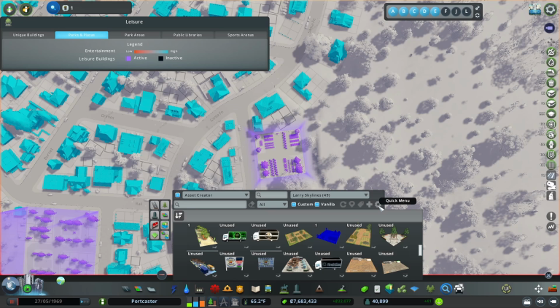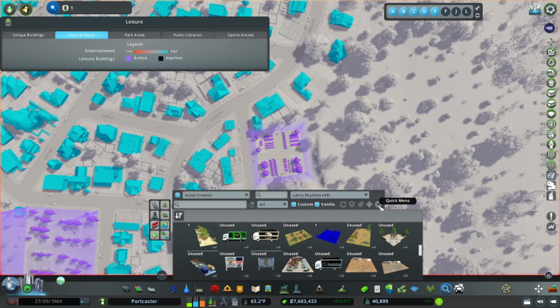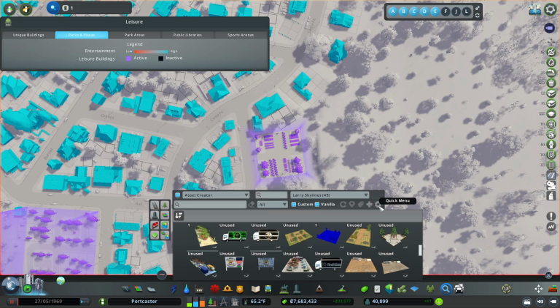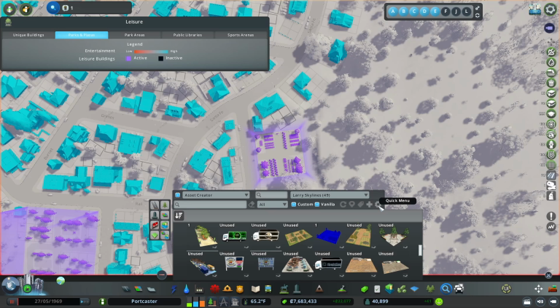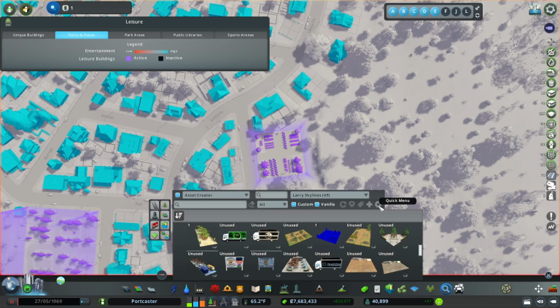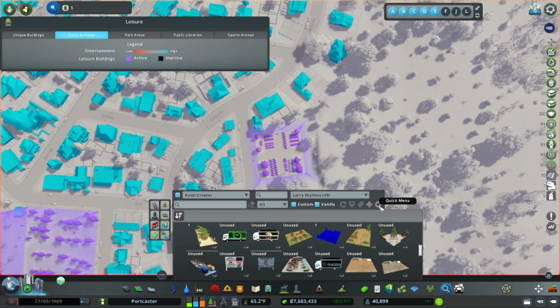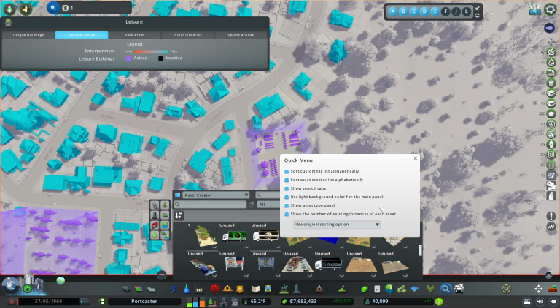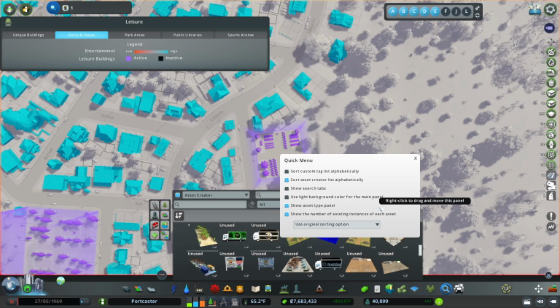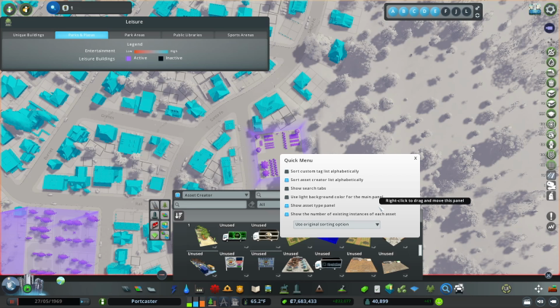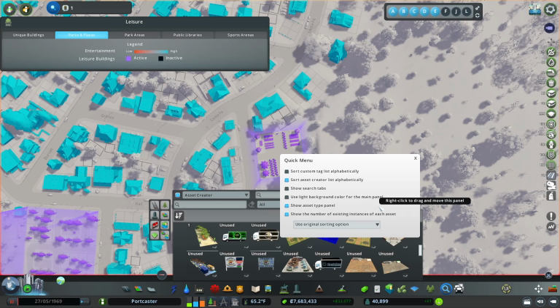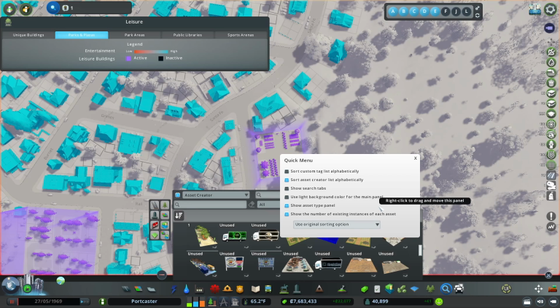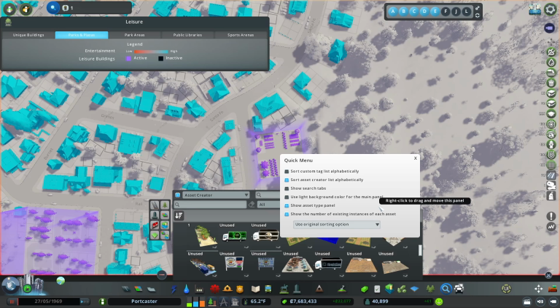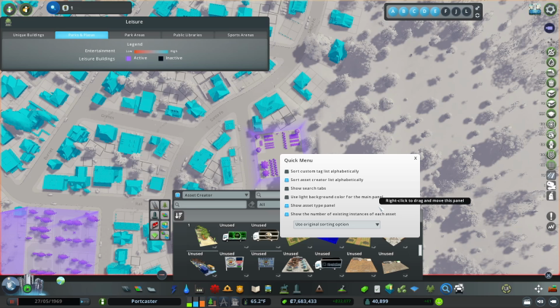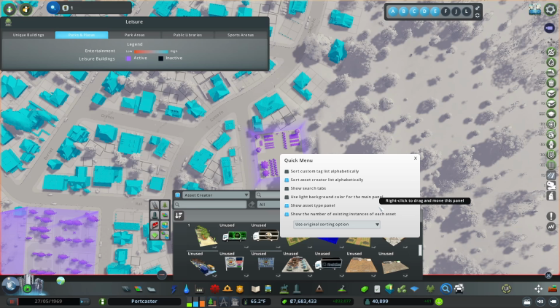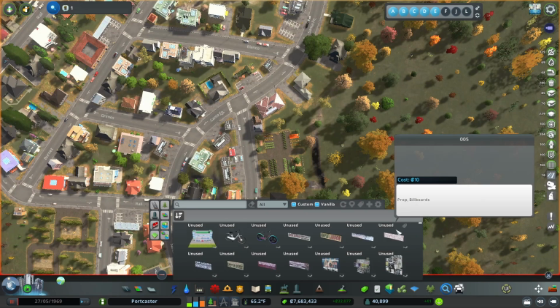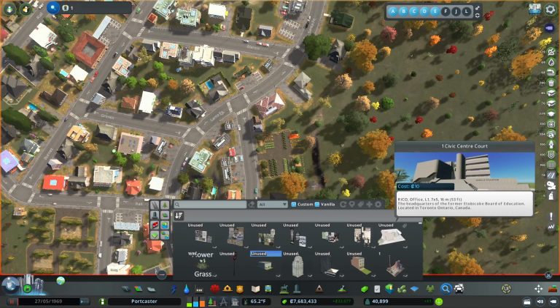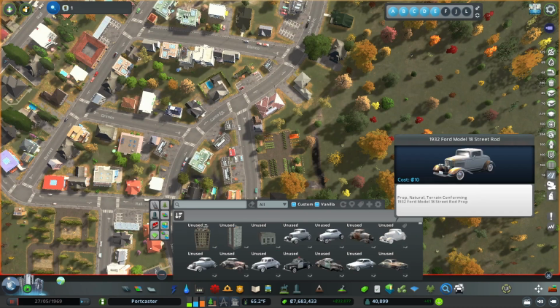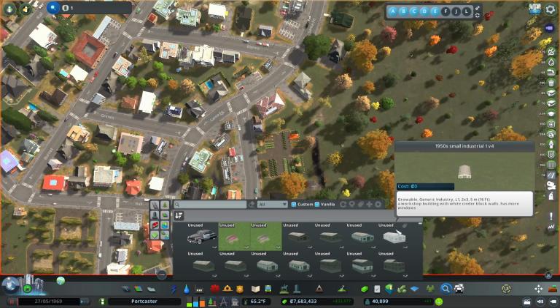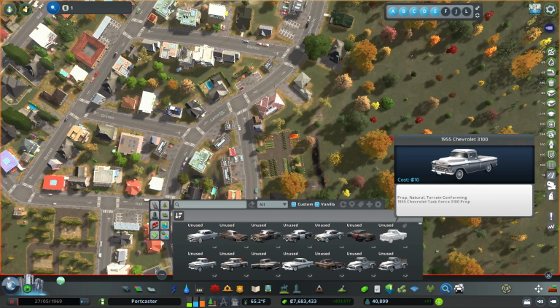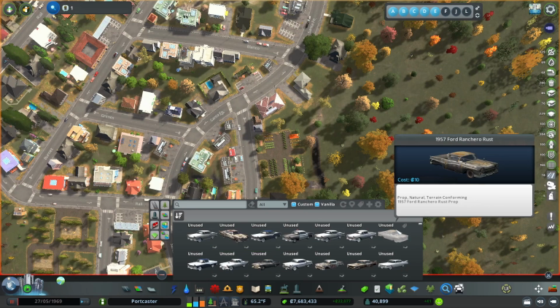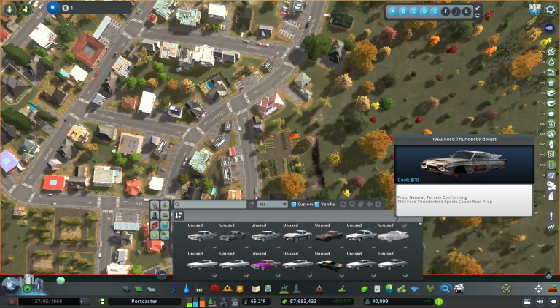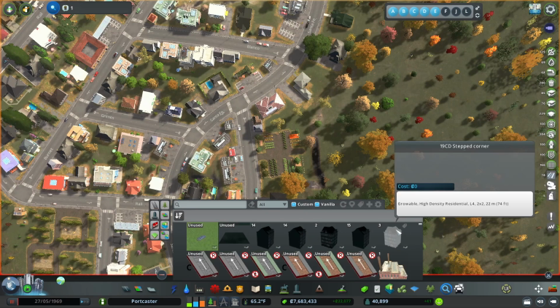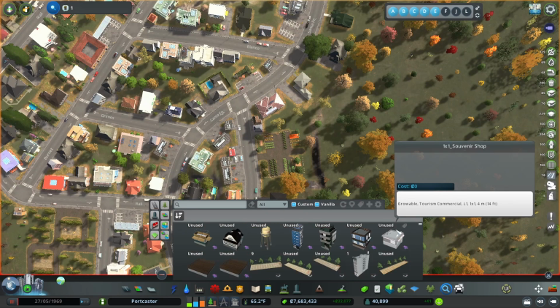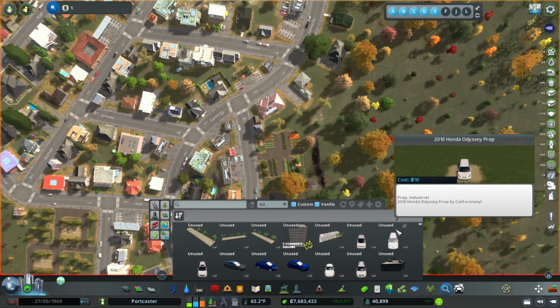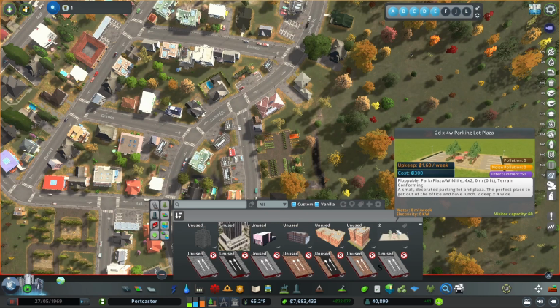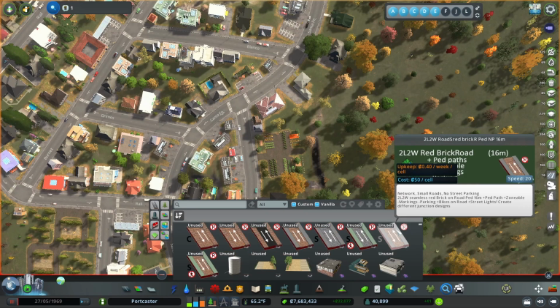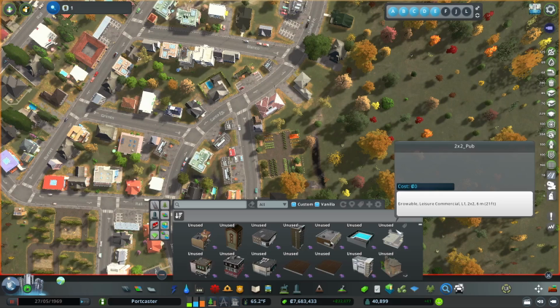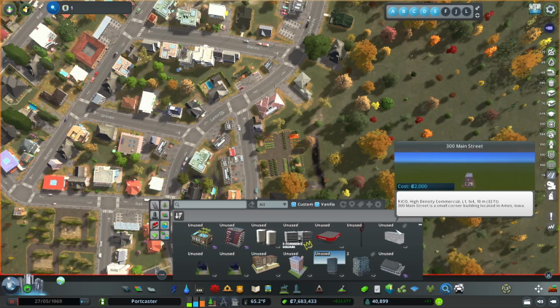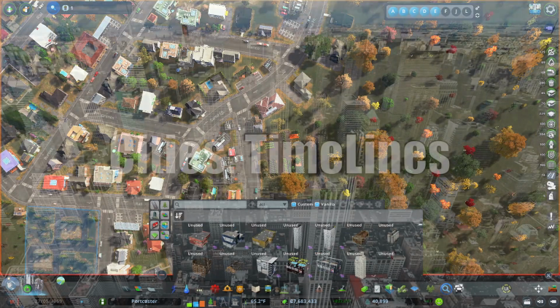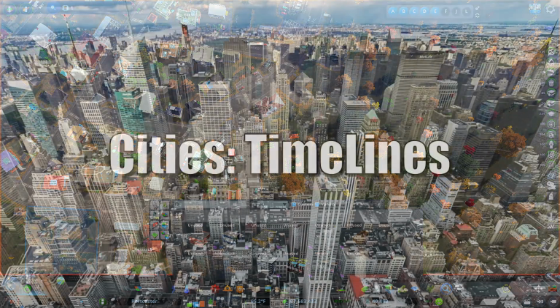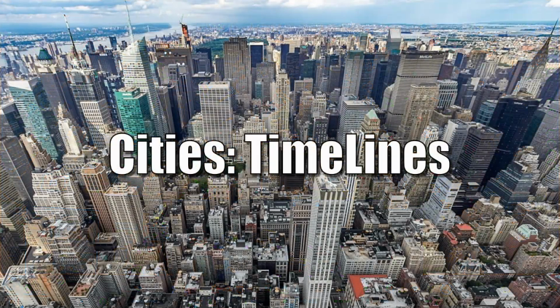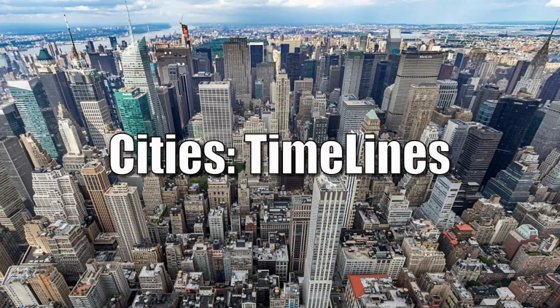We can also access some other settings with a quick menu here, and these guide sorting options as well as appearance options. Well, that should be enough to get you started on the Find It mod. I hope you found this enjoyable and that you like, comment, and subscribe. For Cities Timelines, I'm Dean Webb.